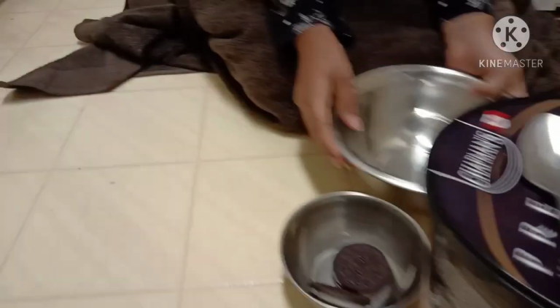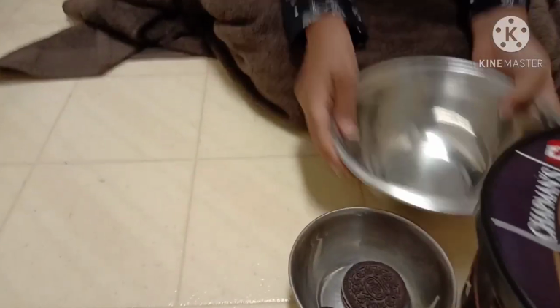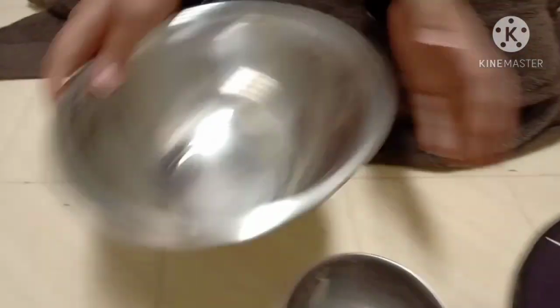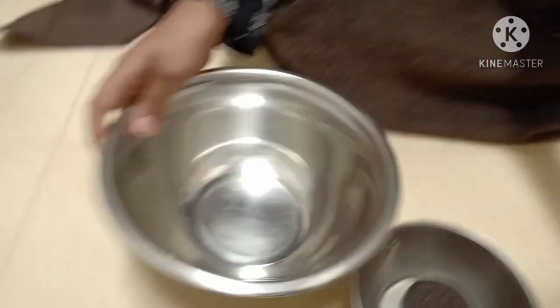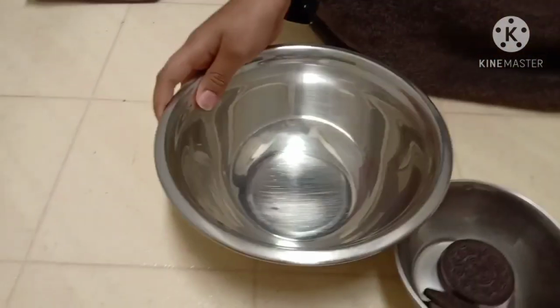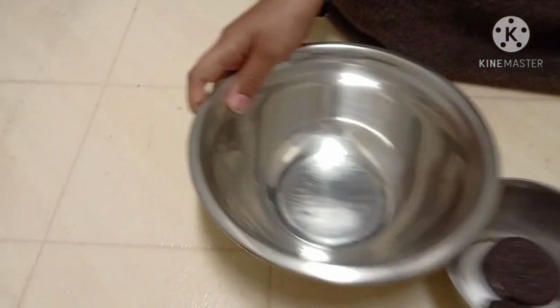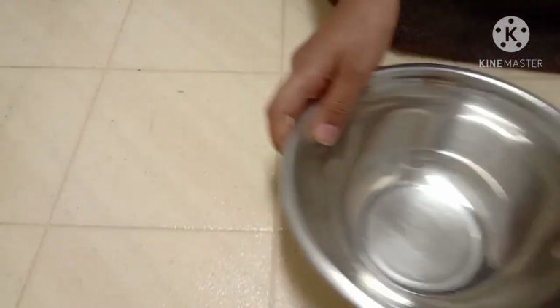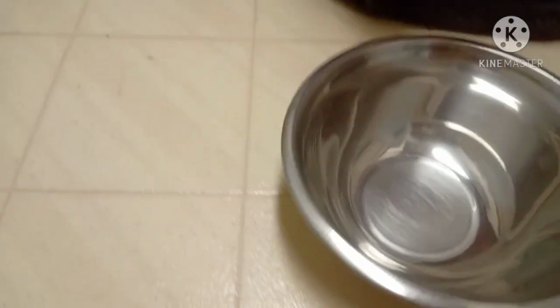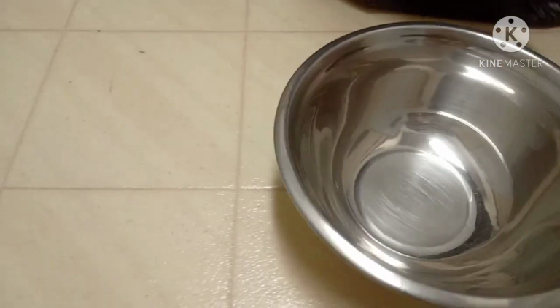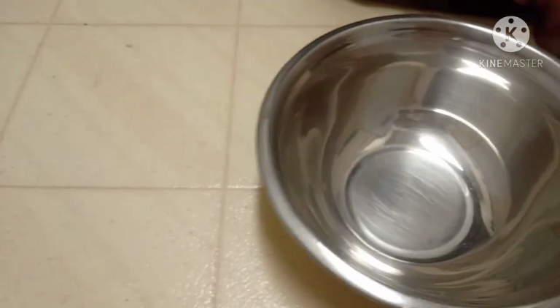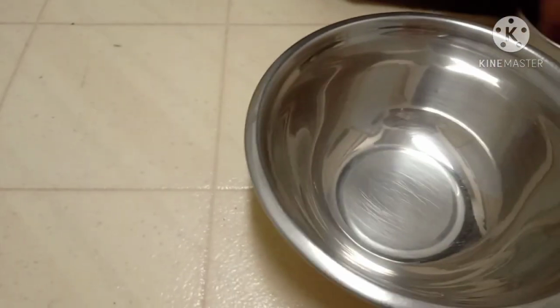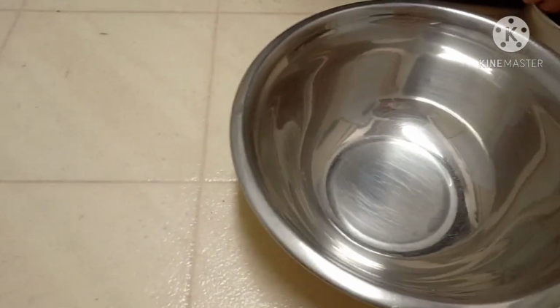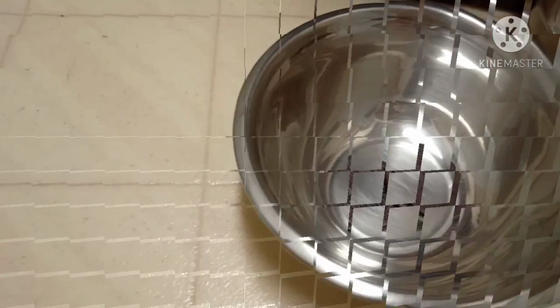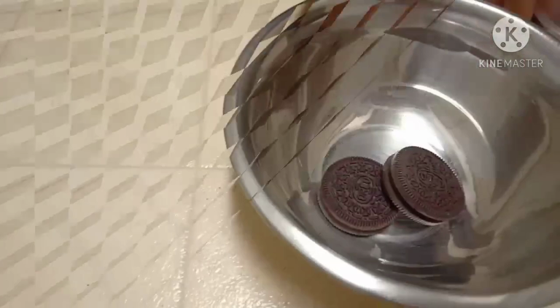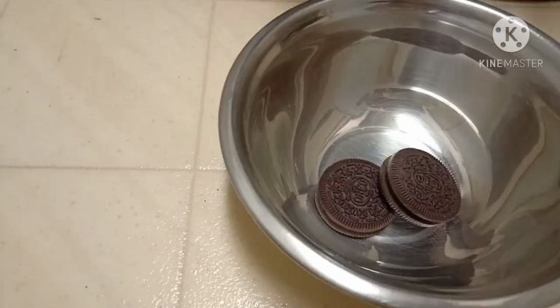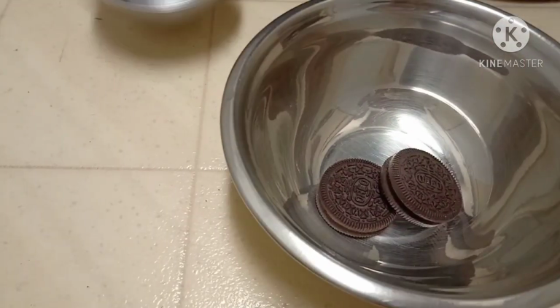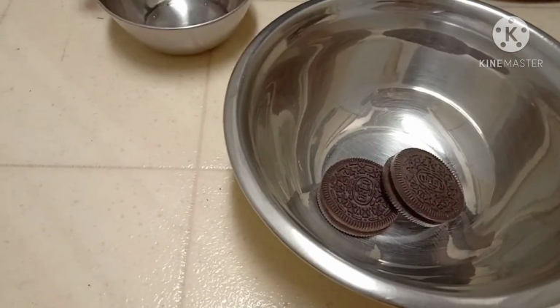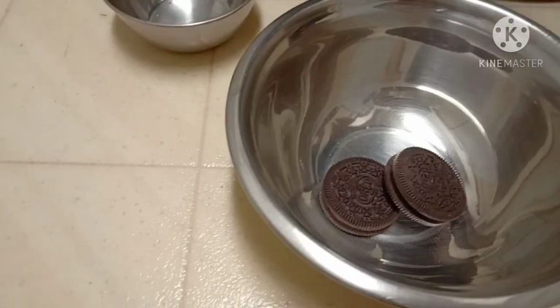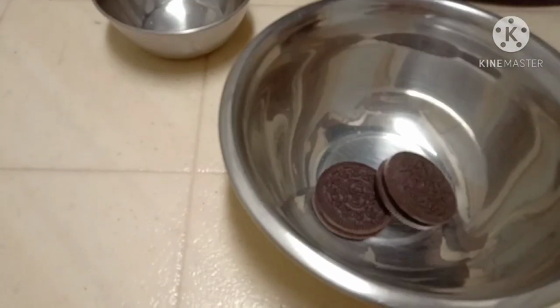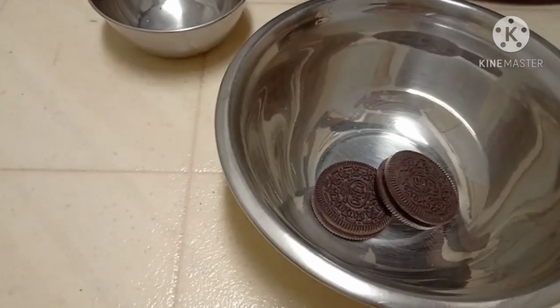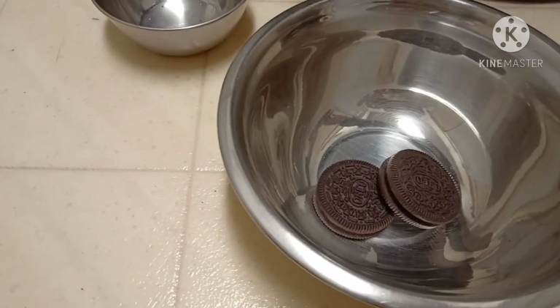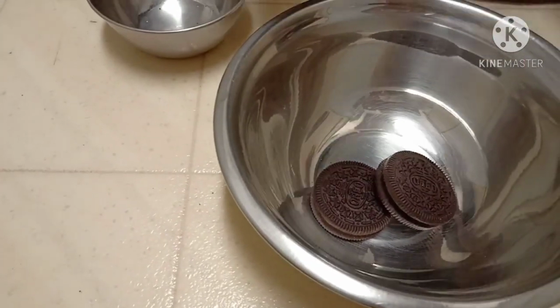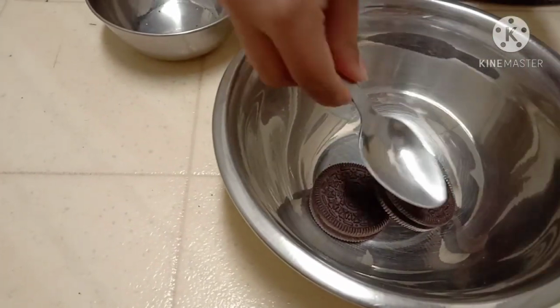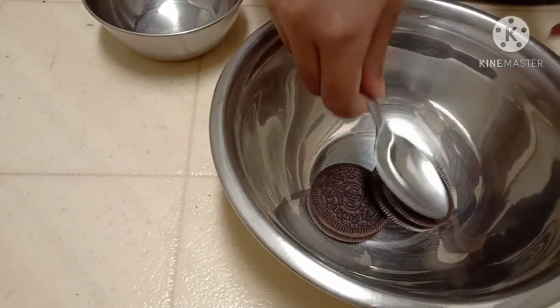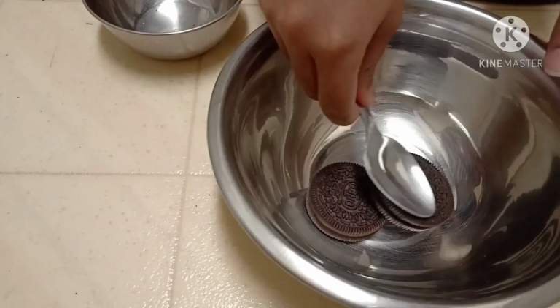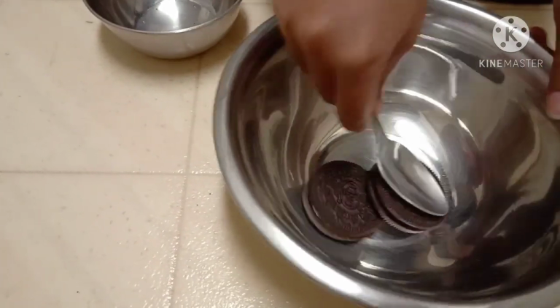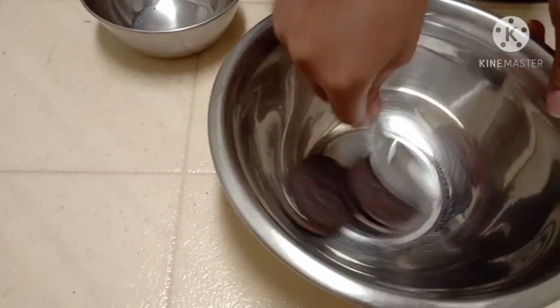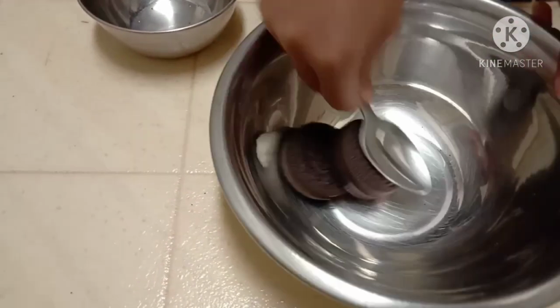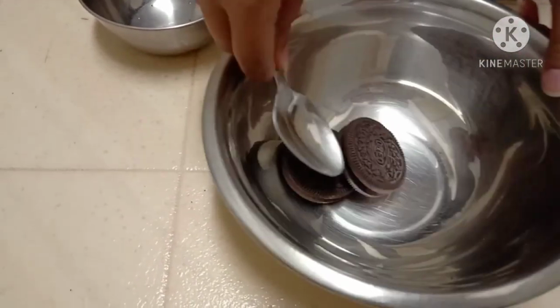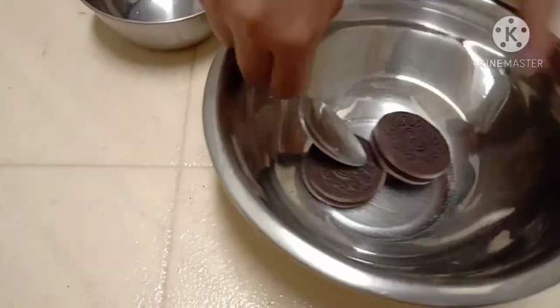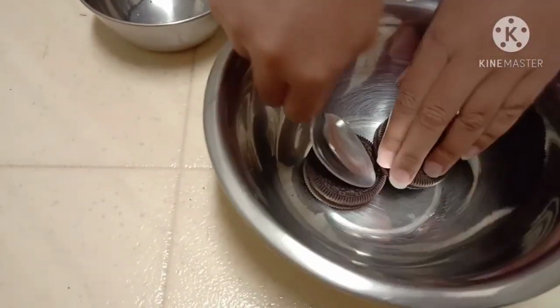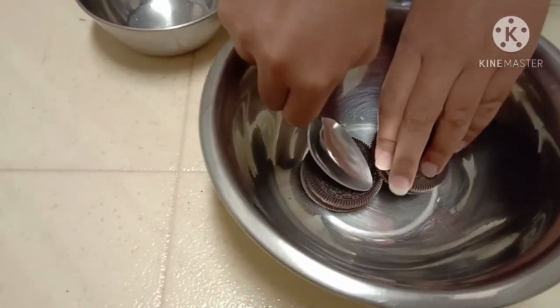So first you need to put the Oreos in the bowl. Then take a spoon and crush those Oreos.